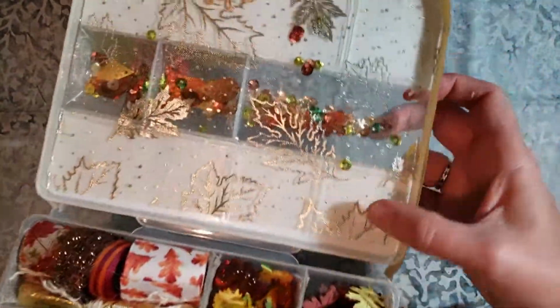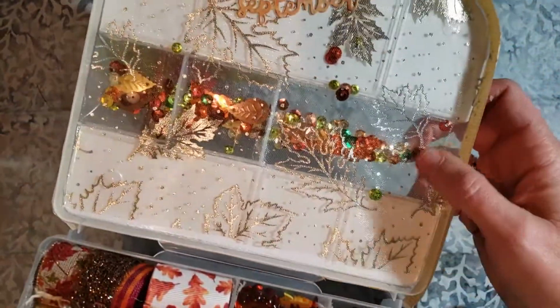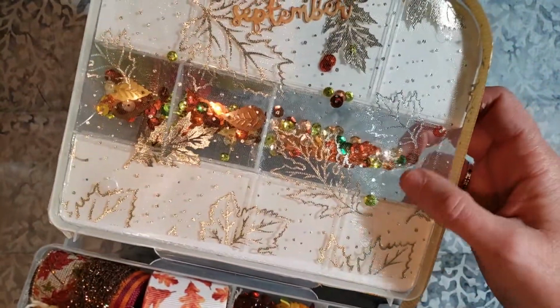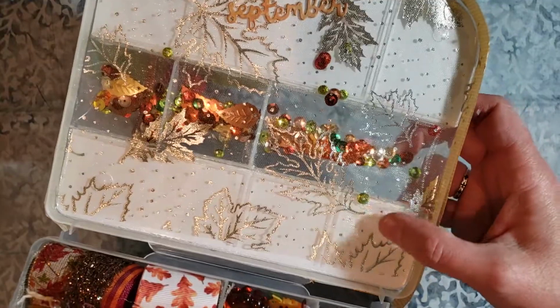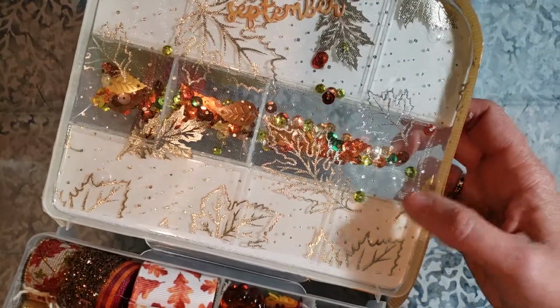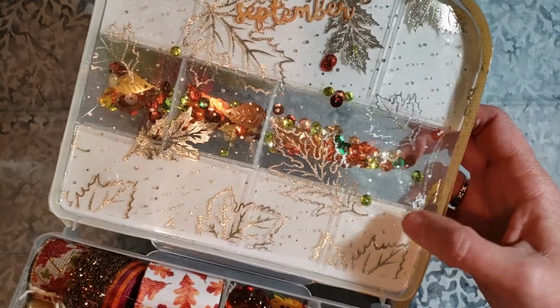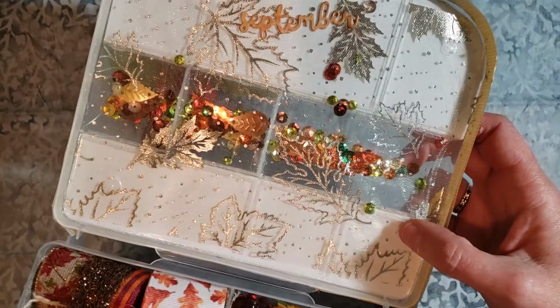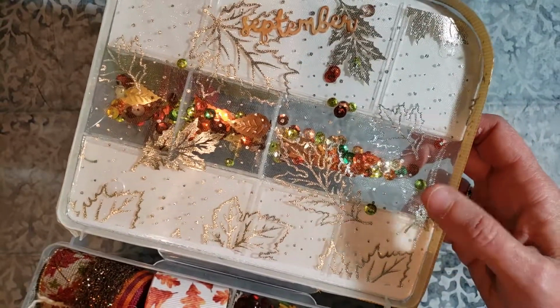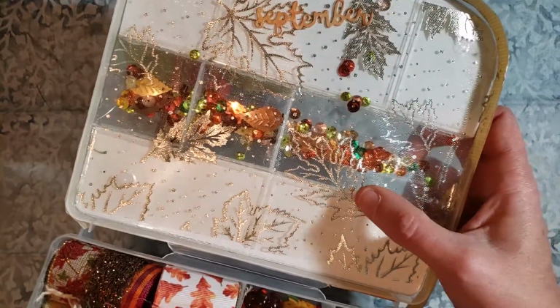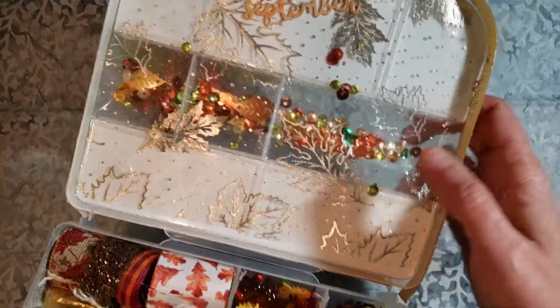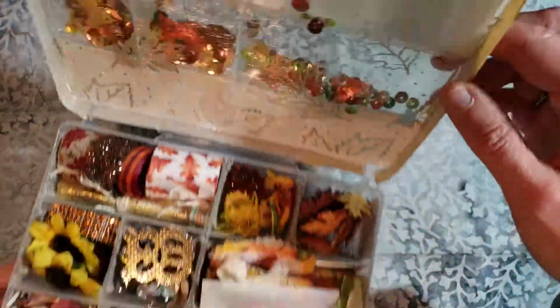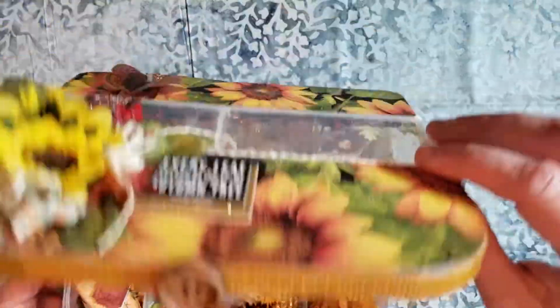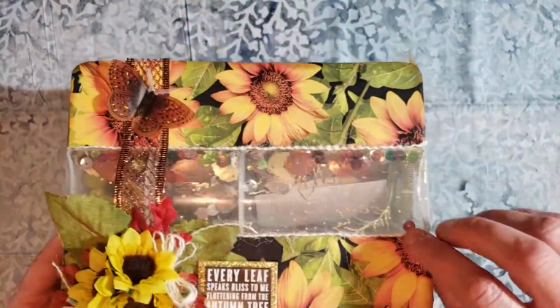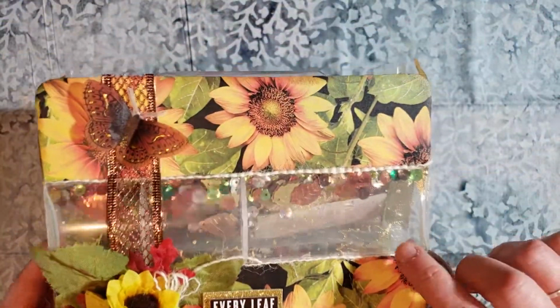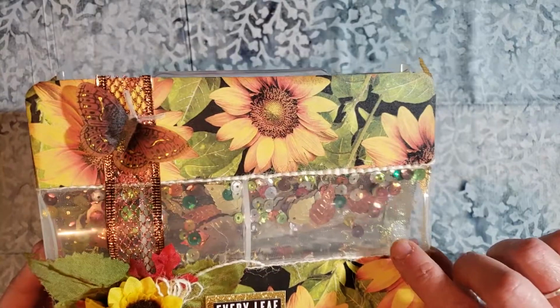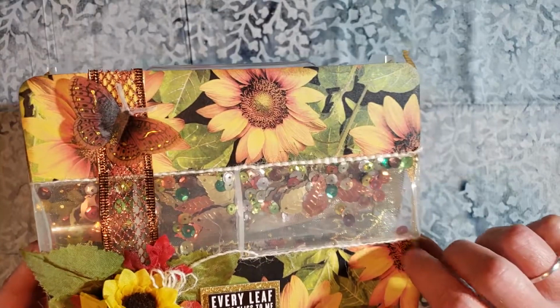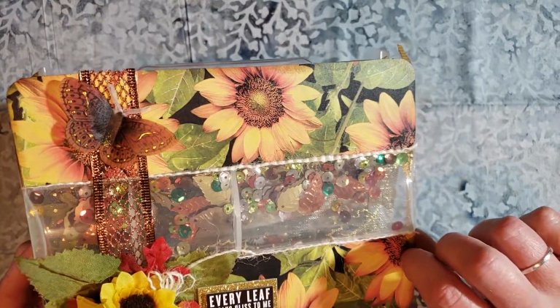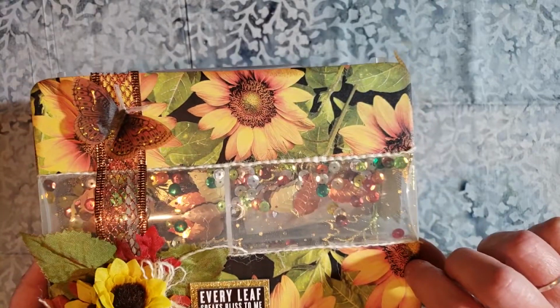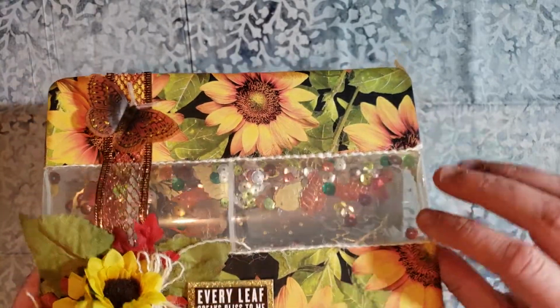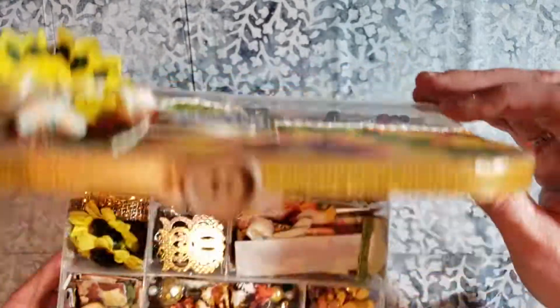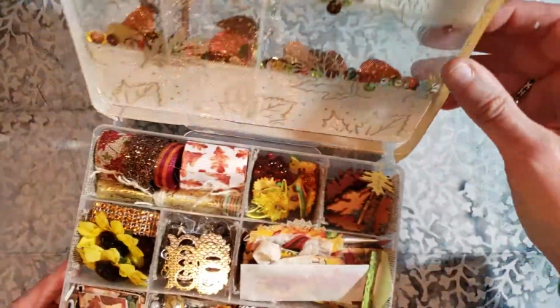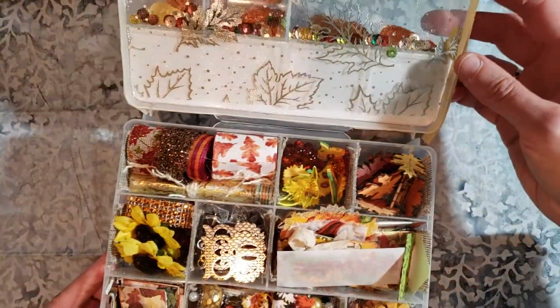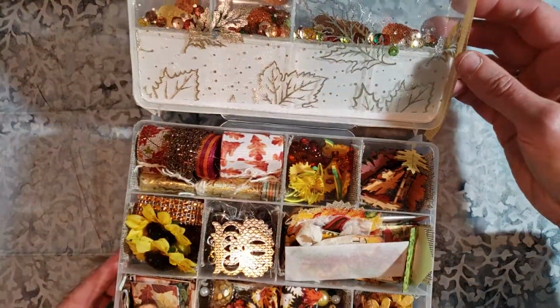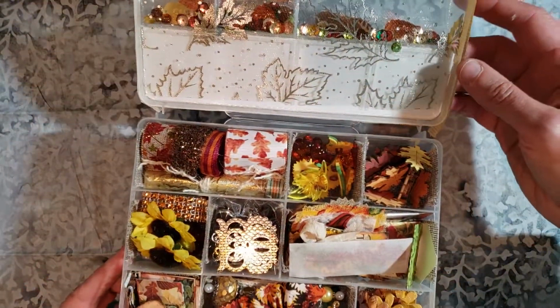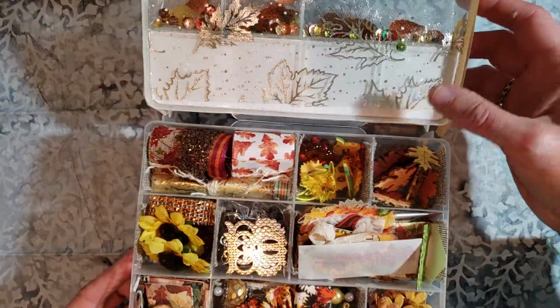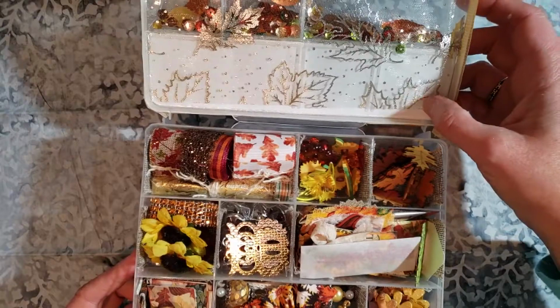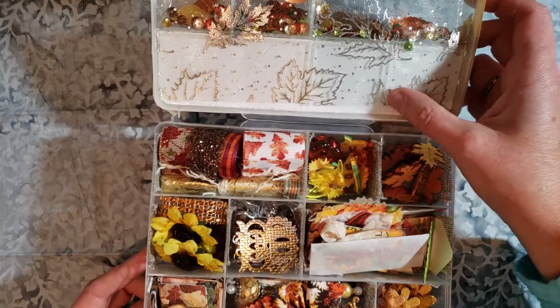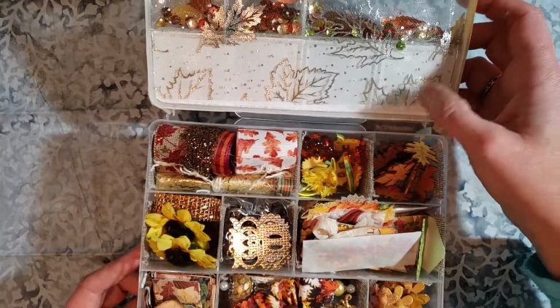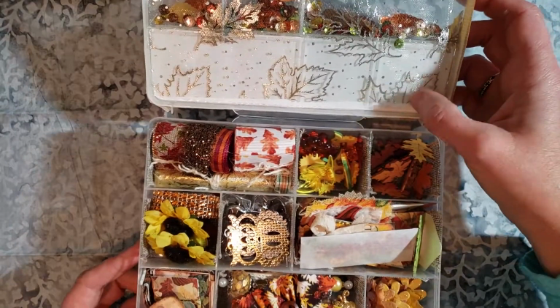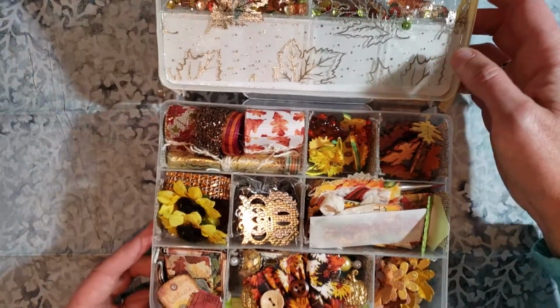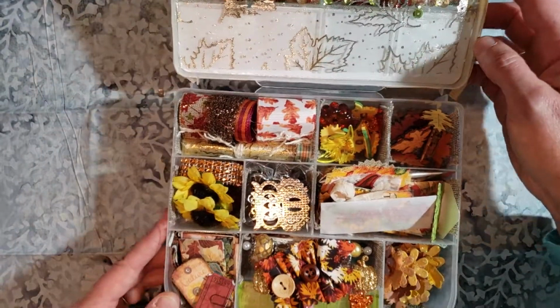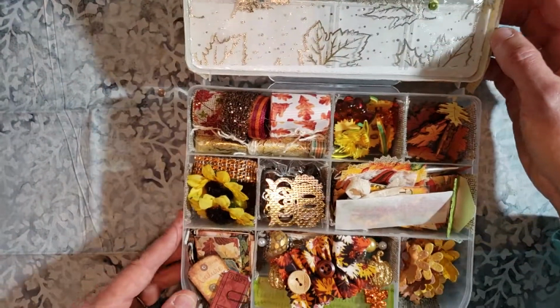This tulle is from the Dollar Tree this year. It is silver on this side and gold on this side. And very fall festive foliage there.